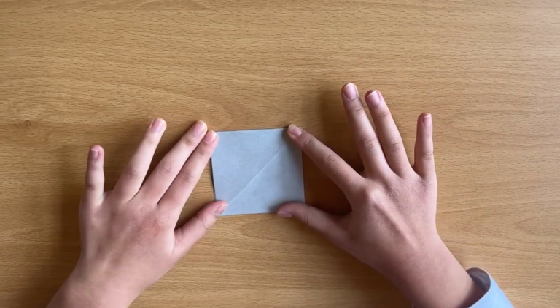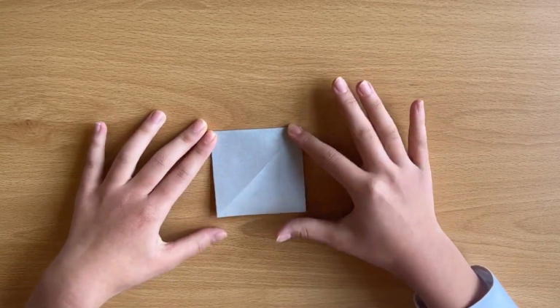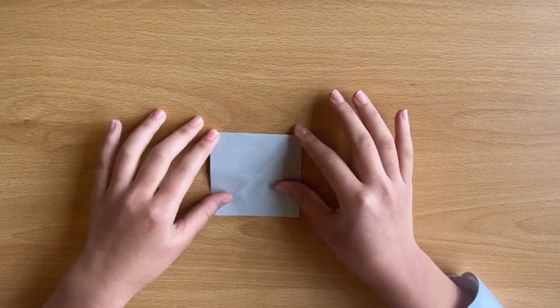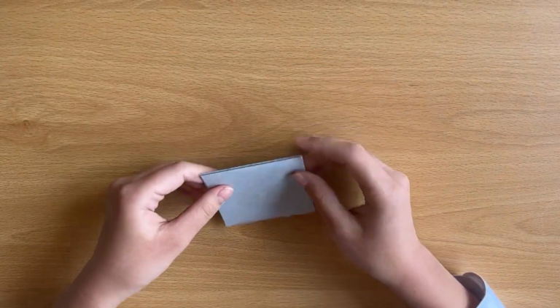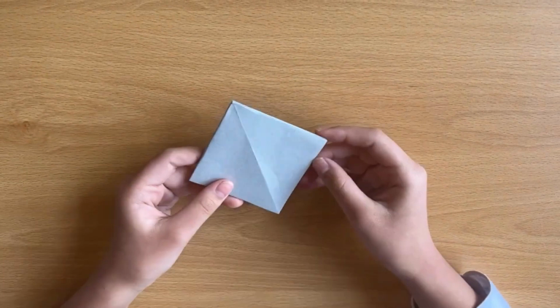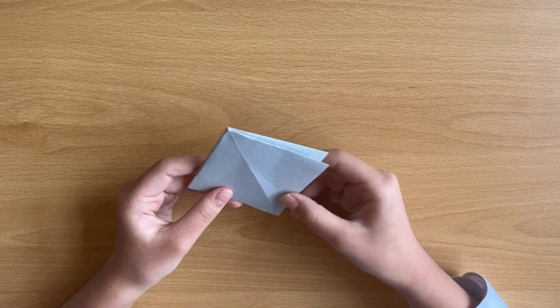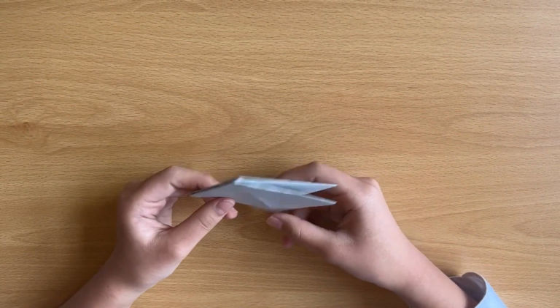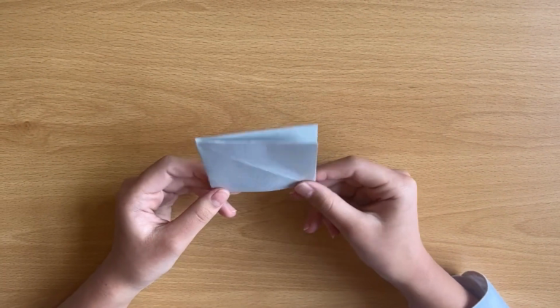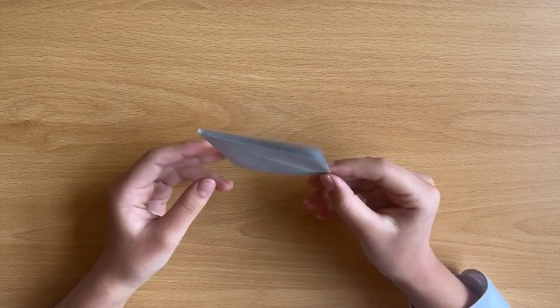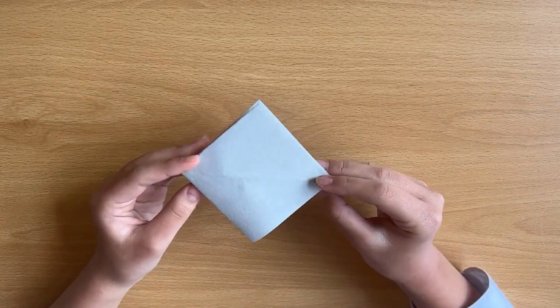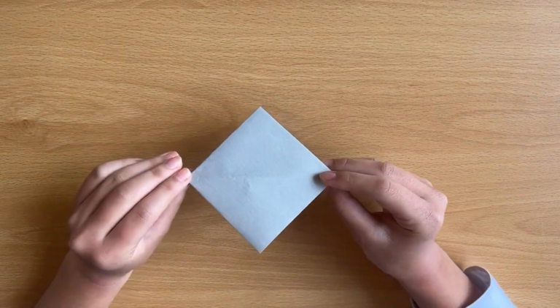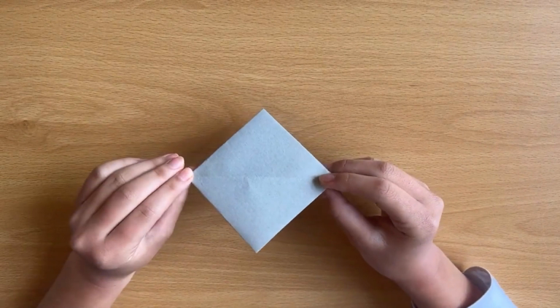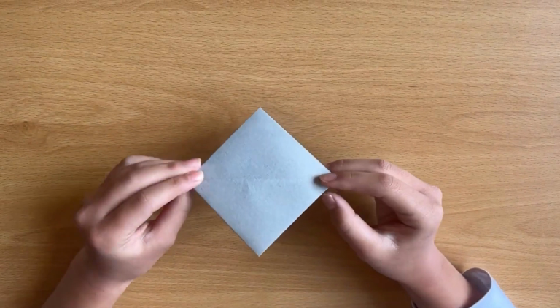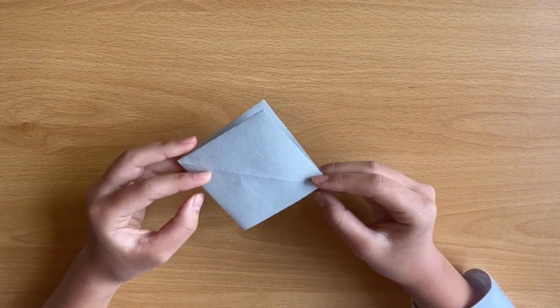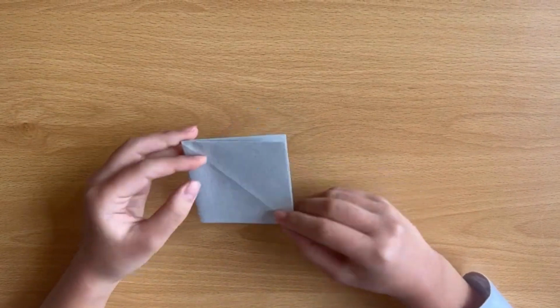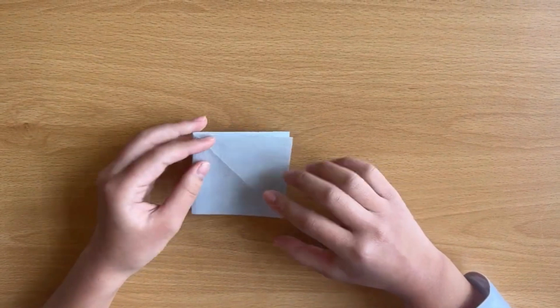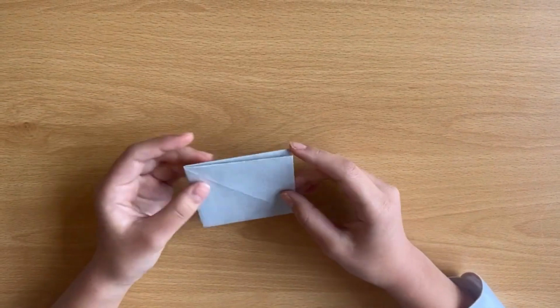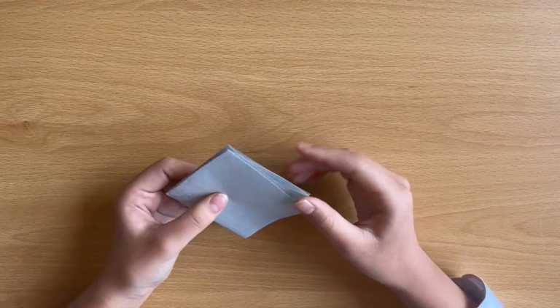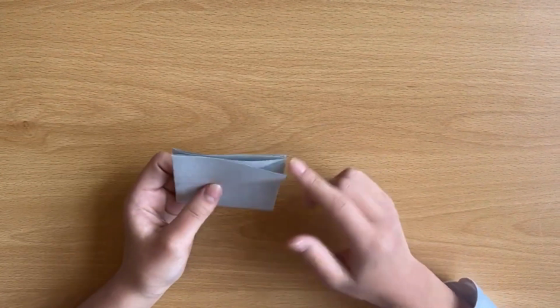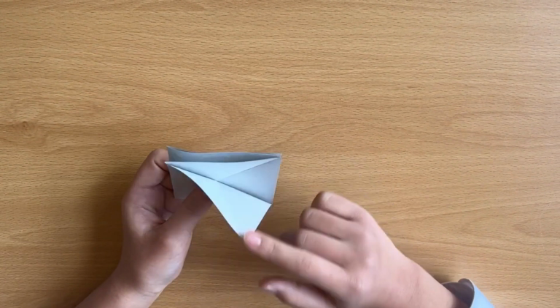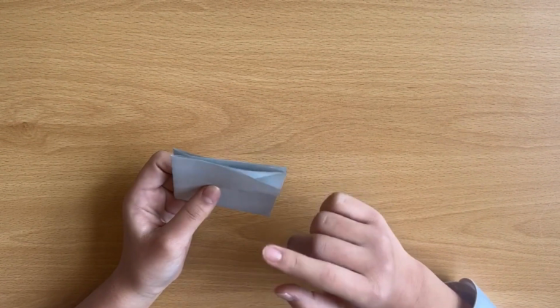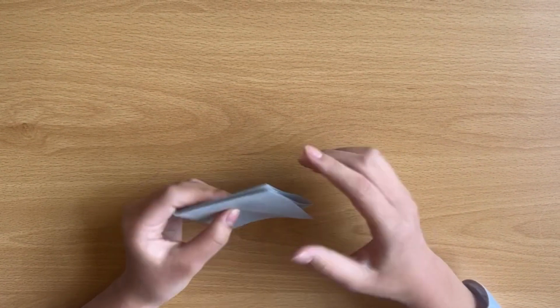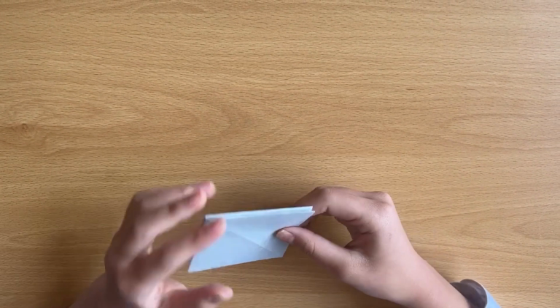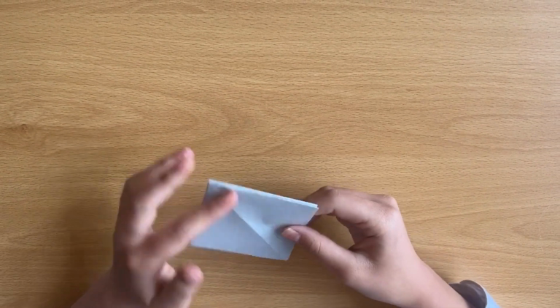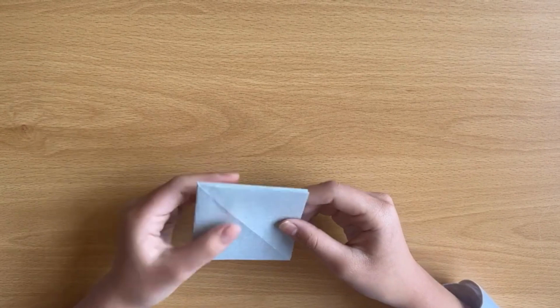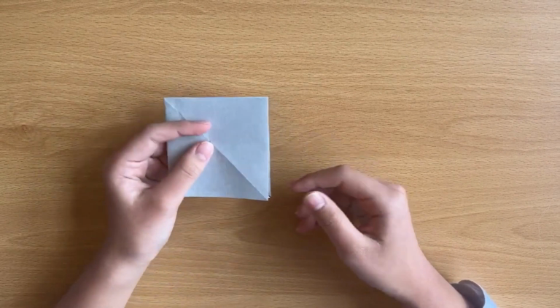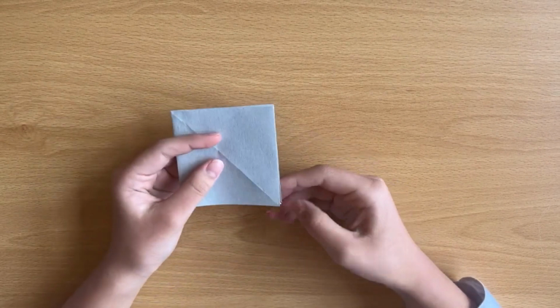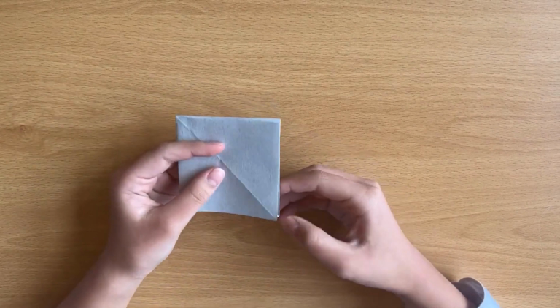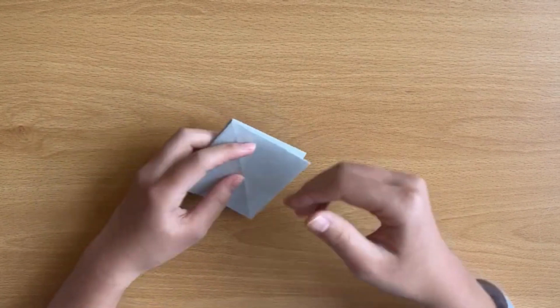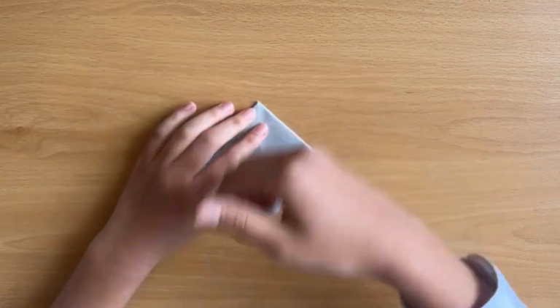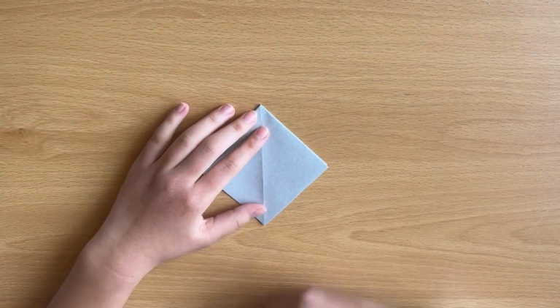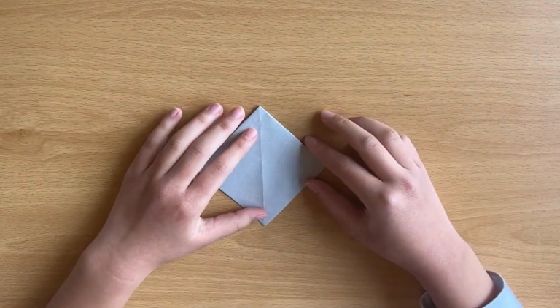It will look like this. Make sure it's a neat square. There's a flippy way and a not-flippy way. Make sure the flippy way is facing your side.